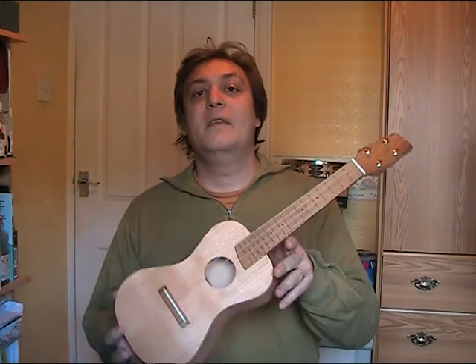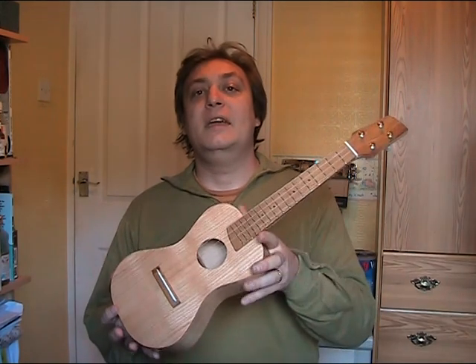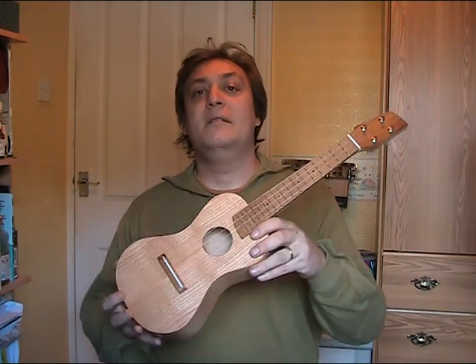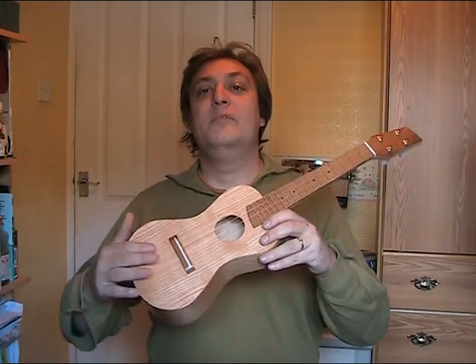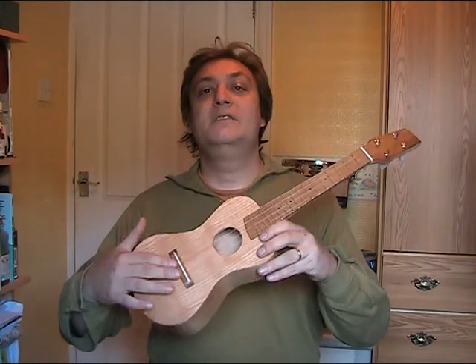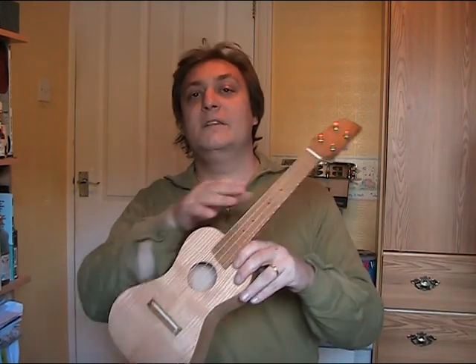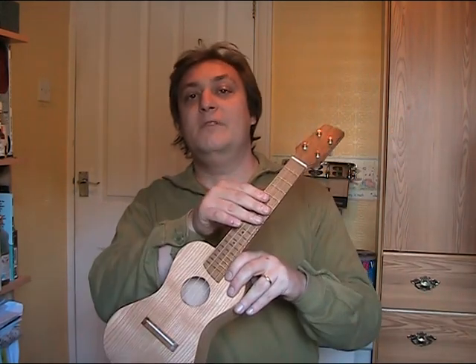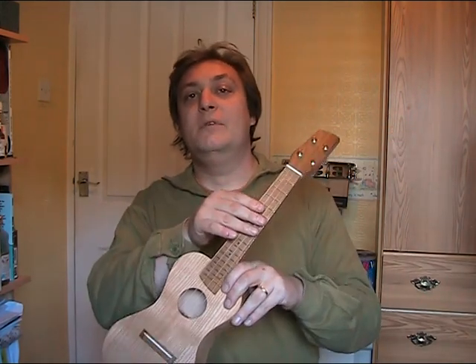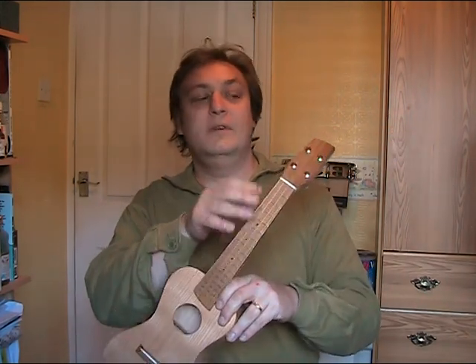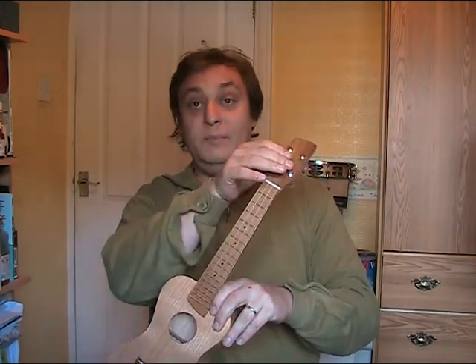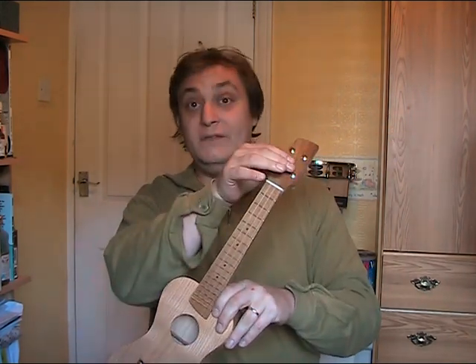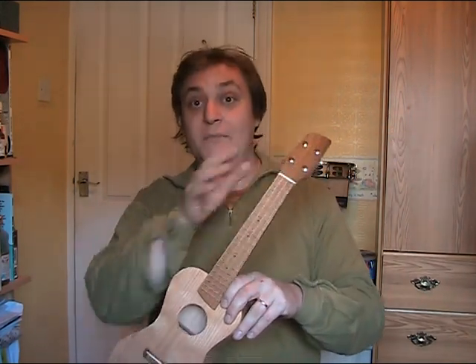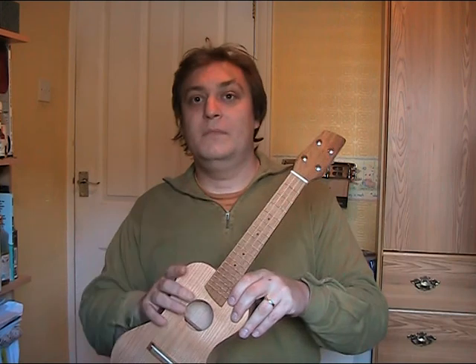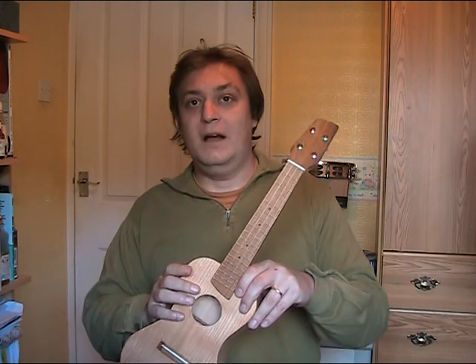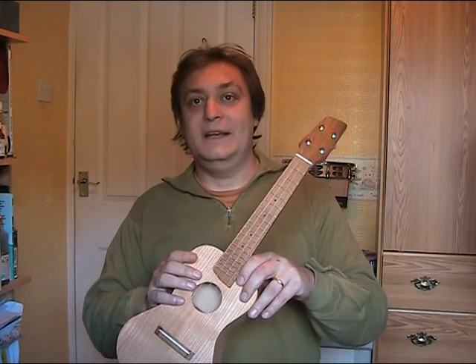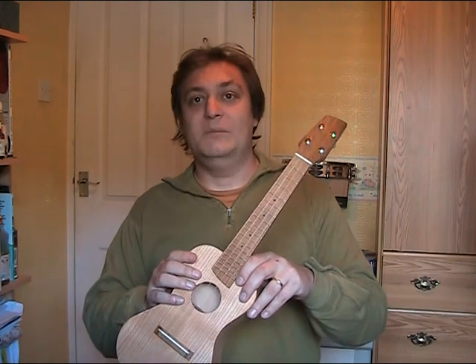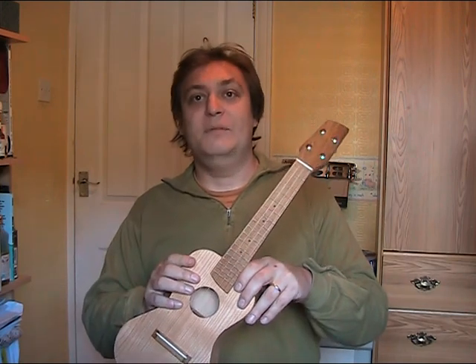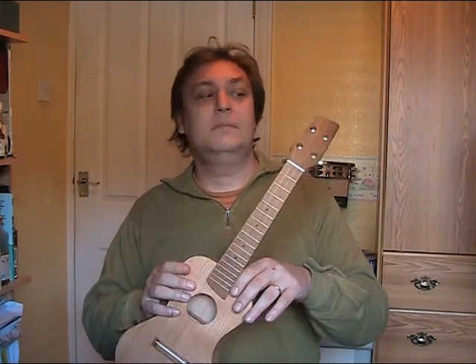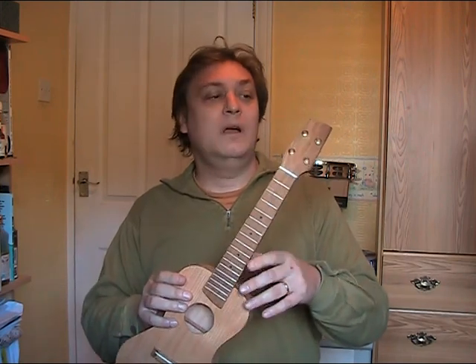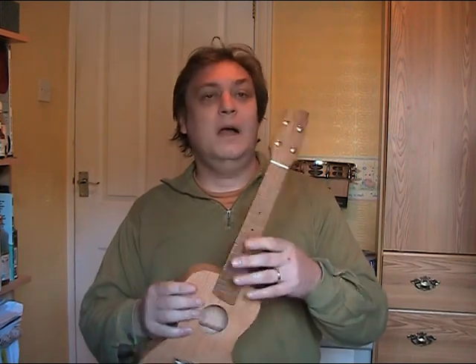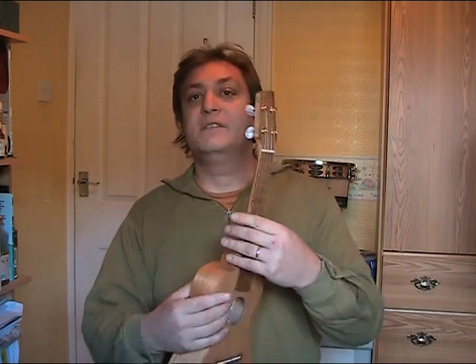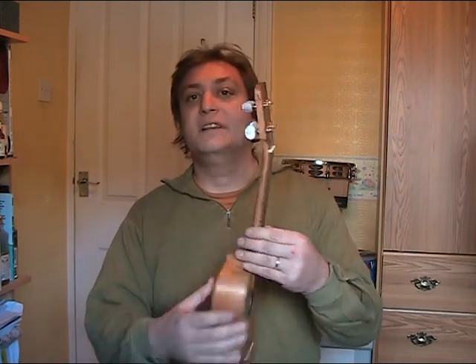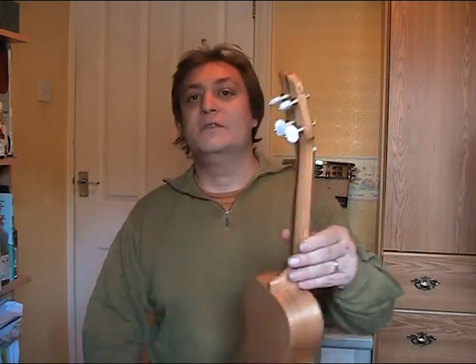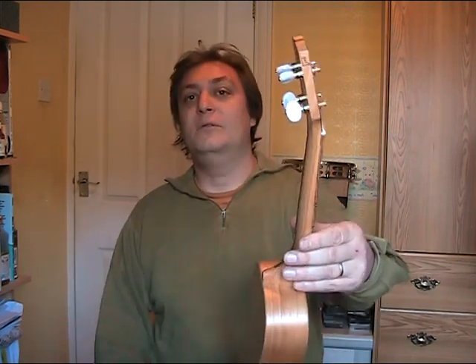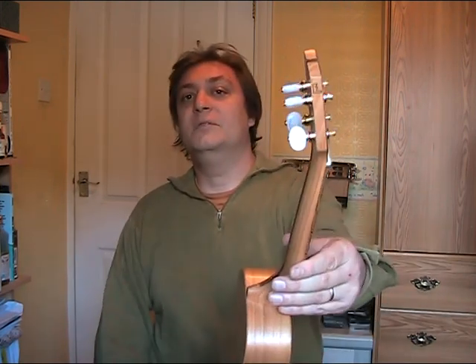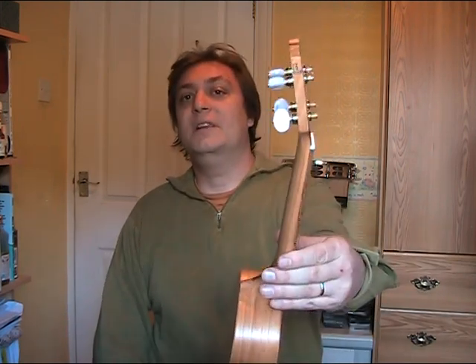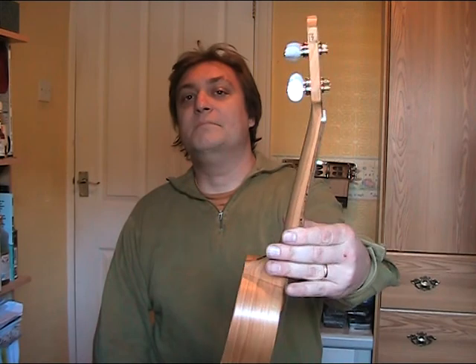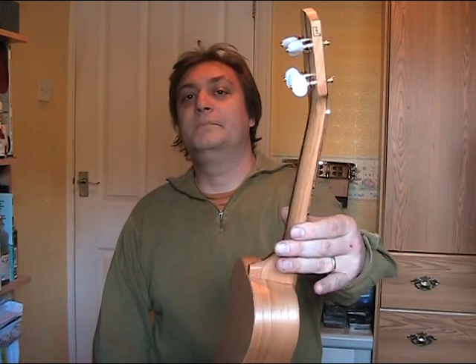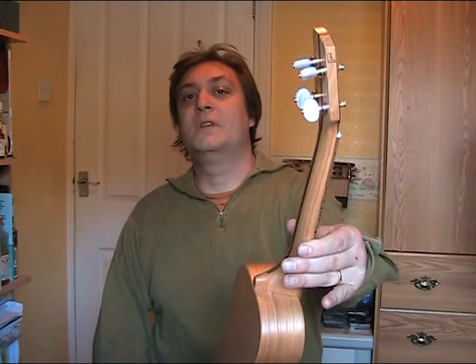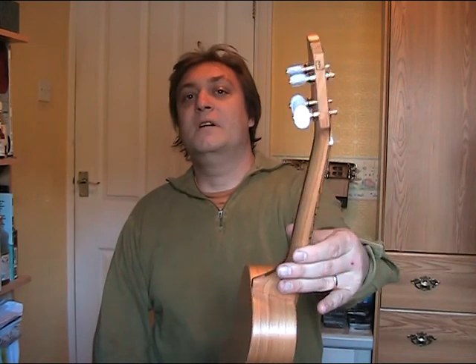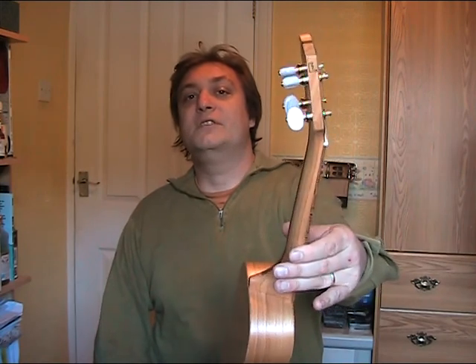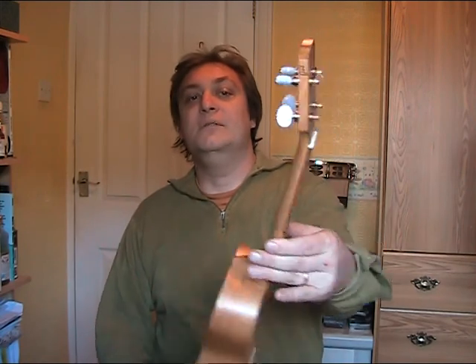The bridge, the fretboard and the peghead veneer are English laburnum. It's got a set of gold and pearlescent friction tuners.